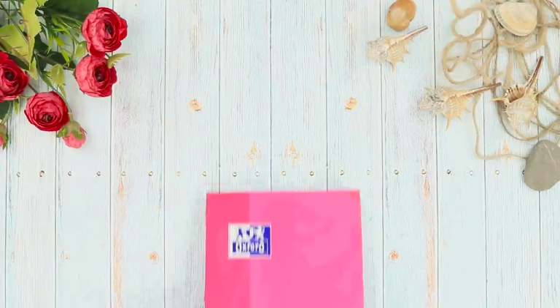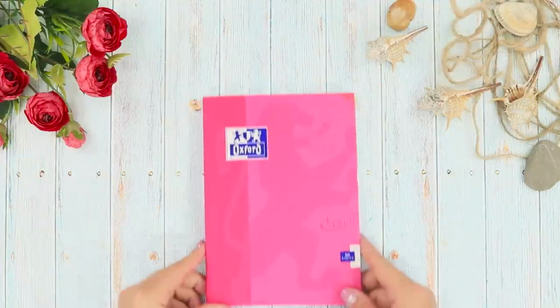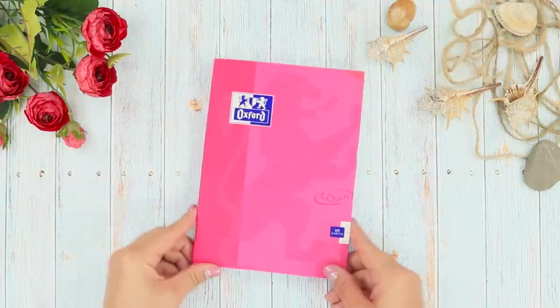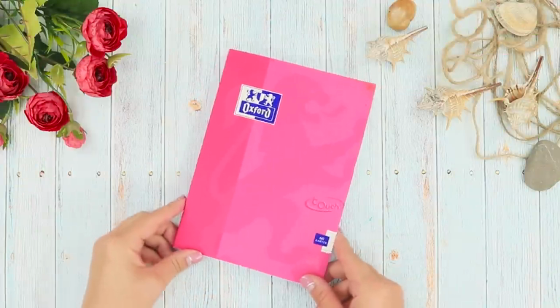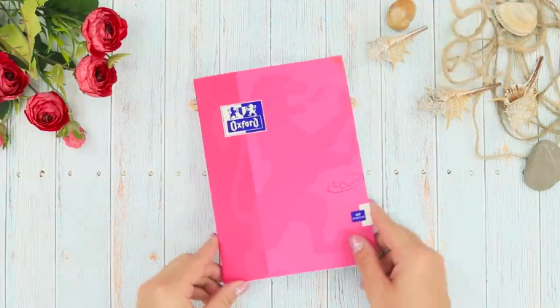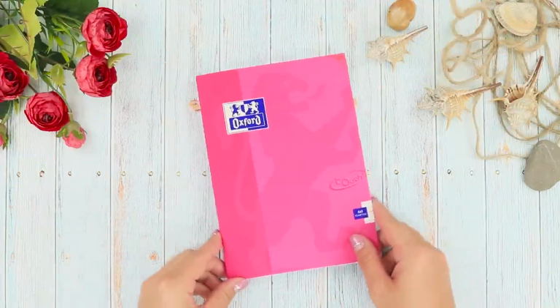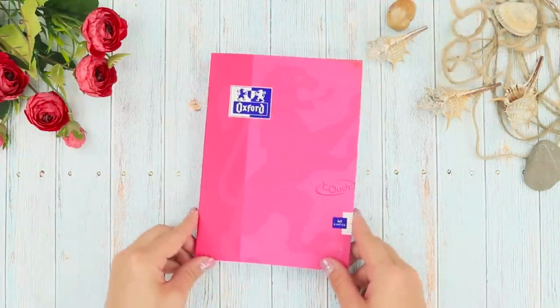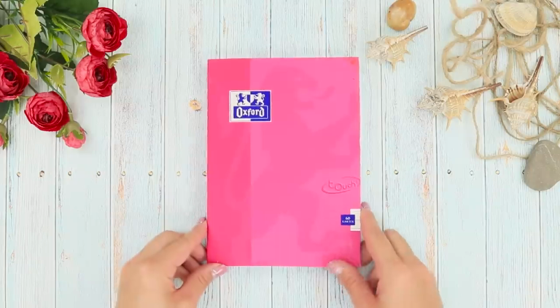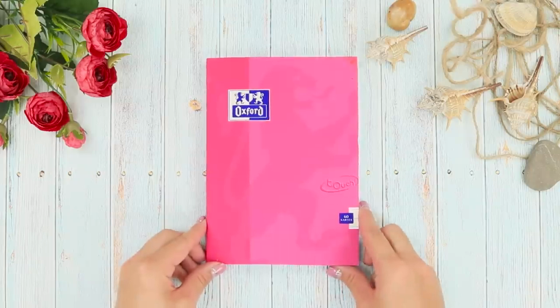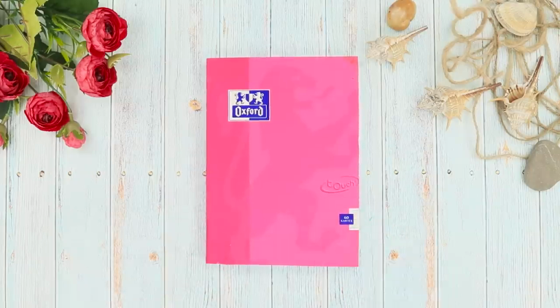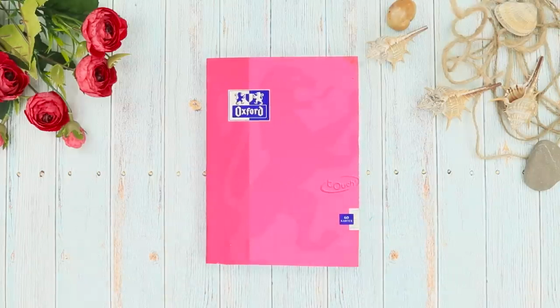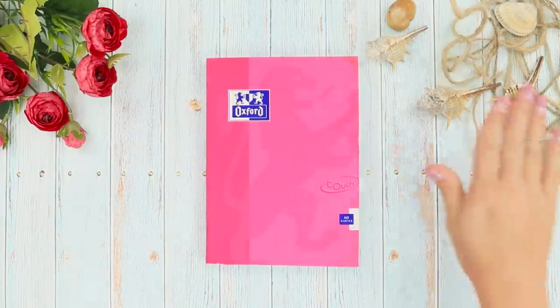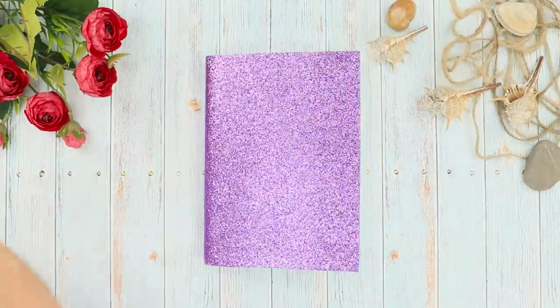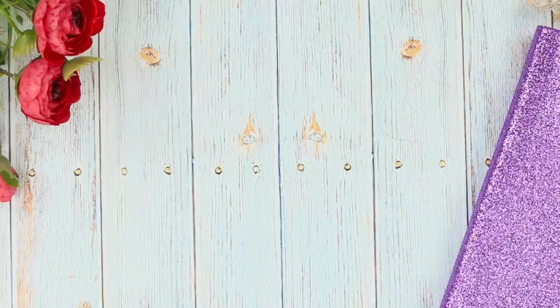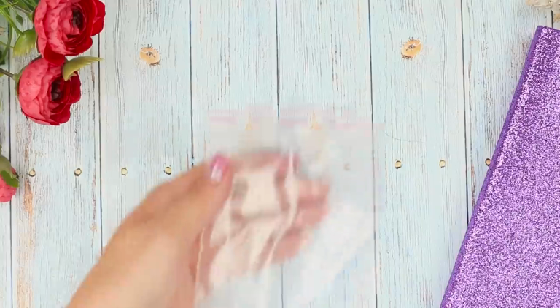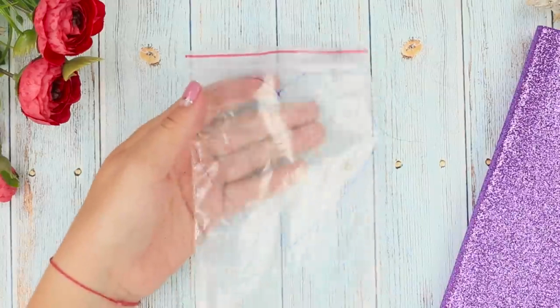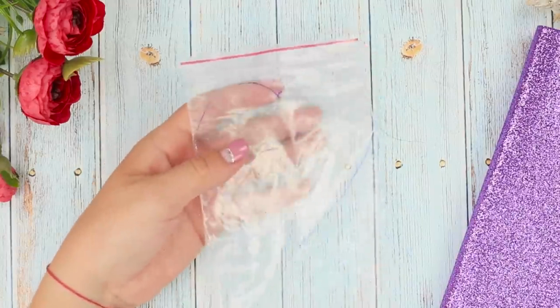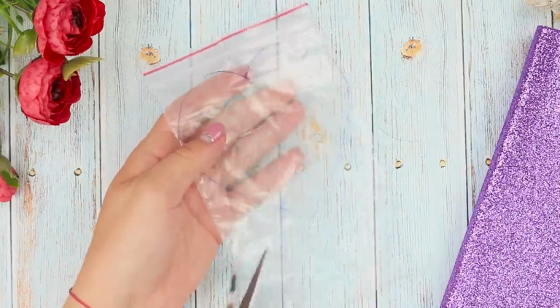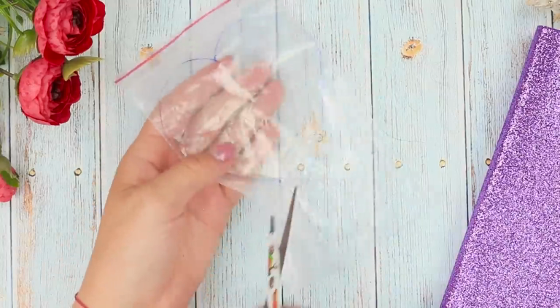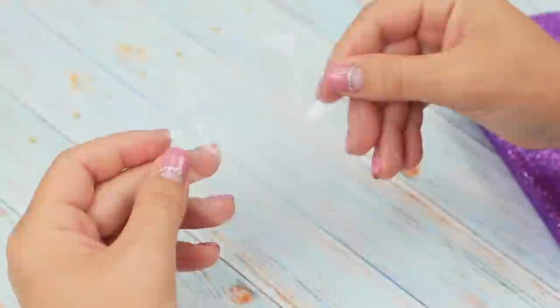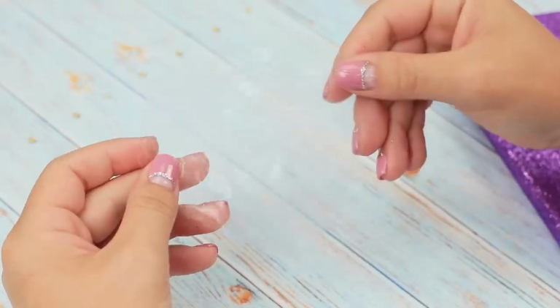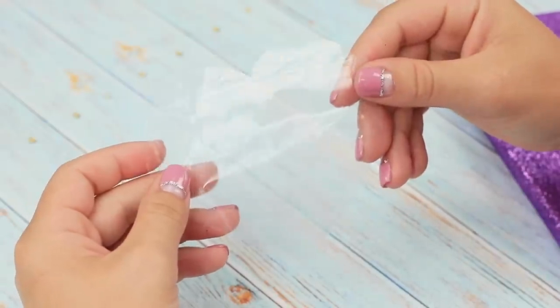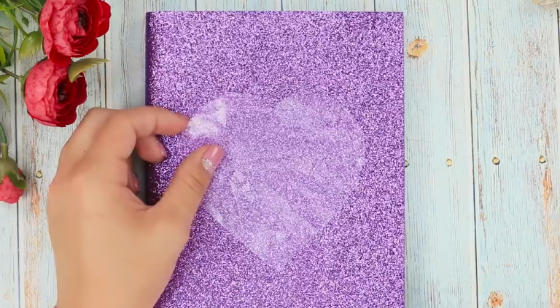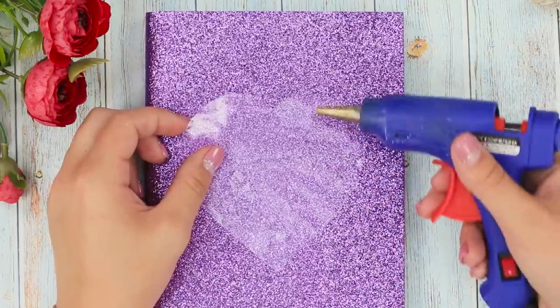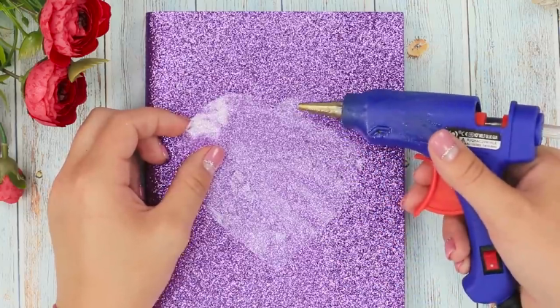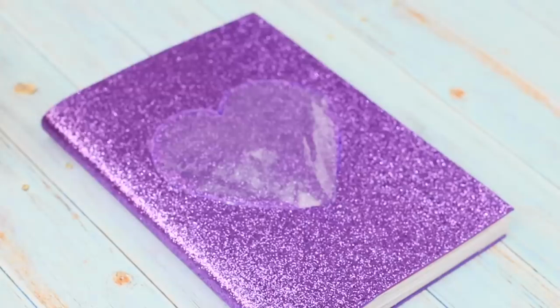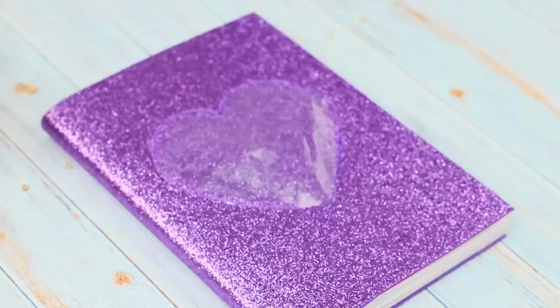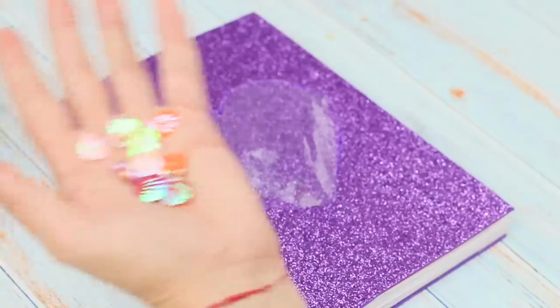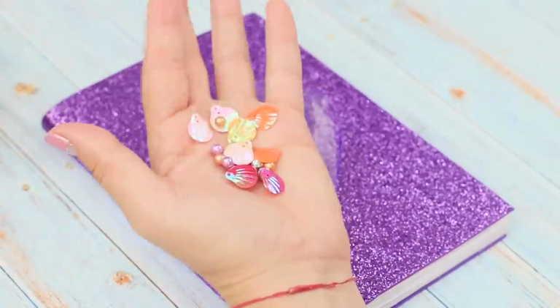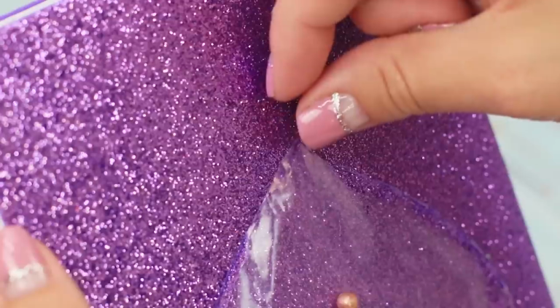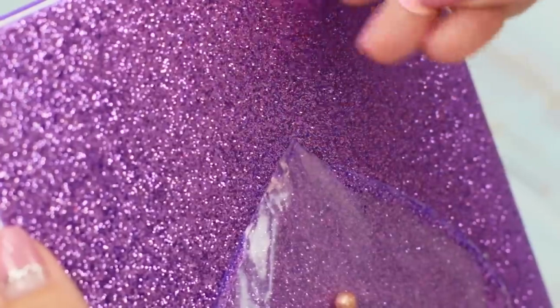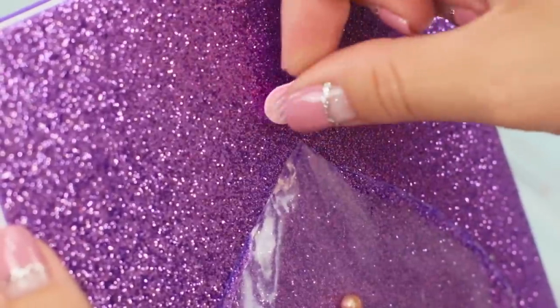Say goodbye to the boring notebook cover! Fortunately, this is the last time you see it! Paste the notebook over with shiny foameran. Draw a heart on the zip pack. Cut it out. Attach the heart to the cover with hot glue. Fill the transparent pocket with shell-shaped beads.